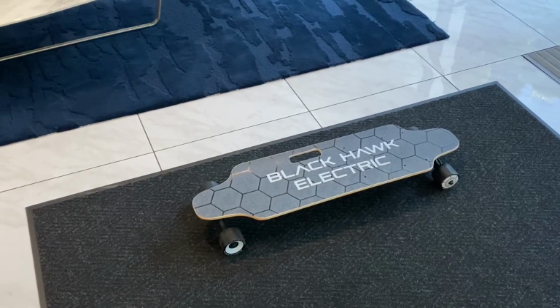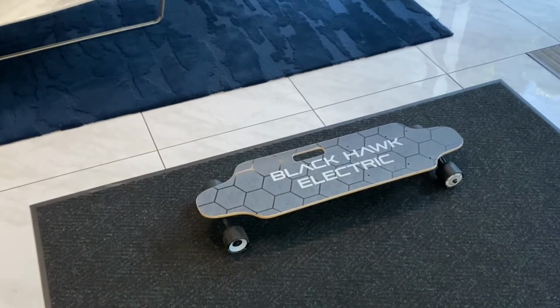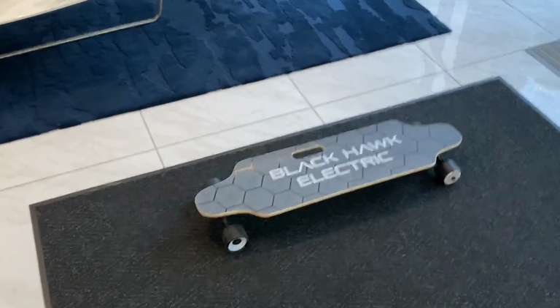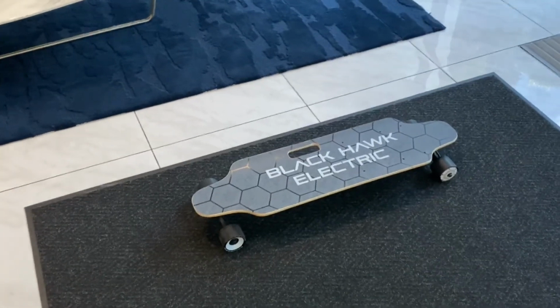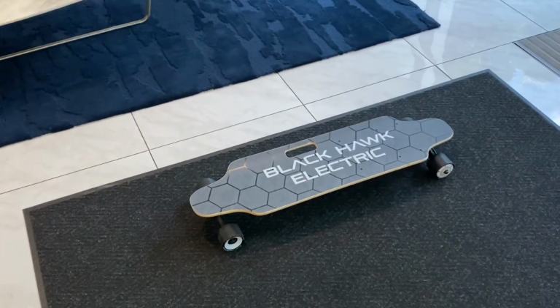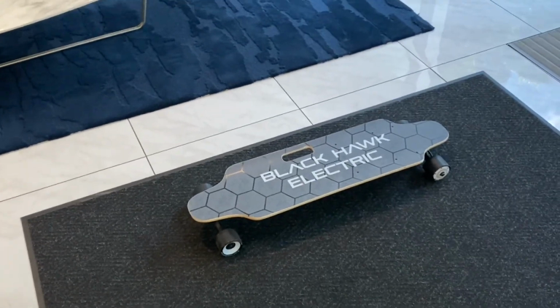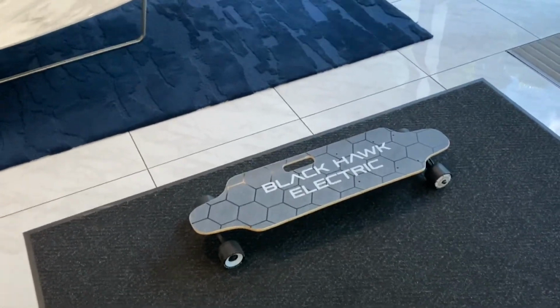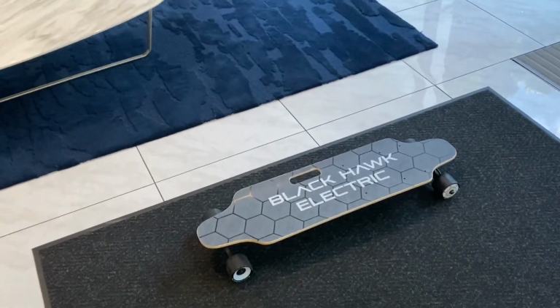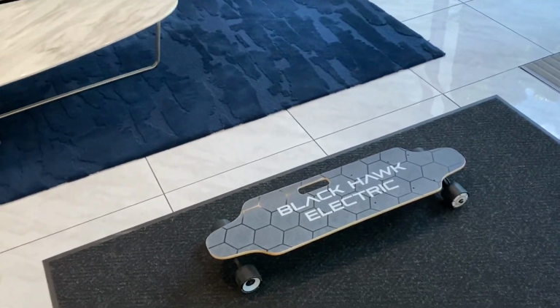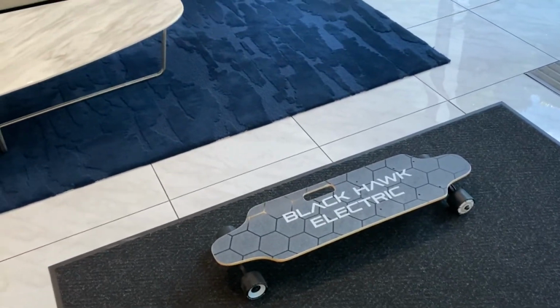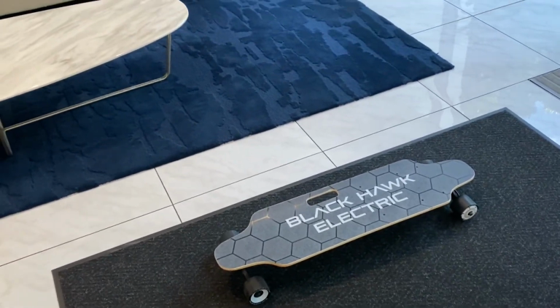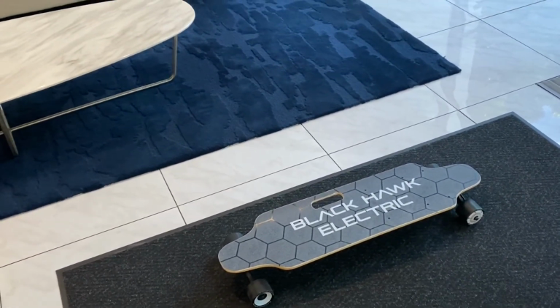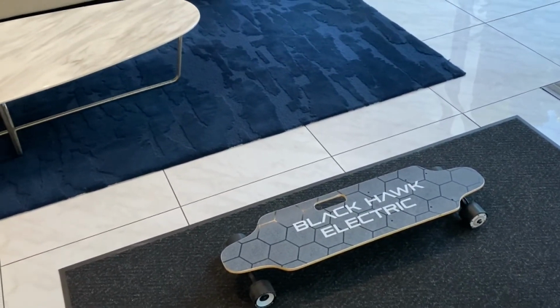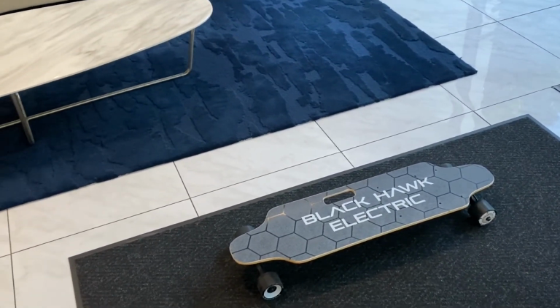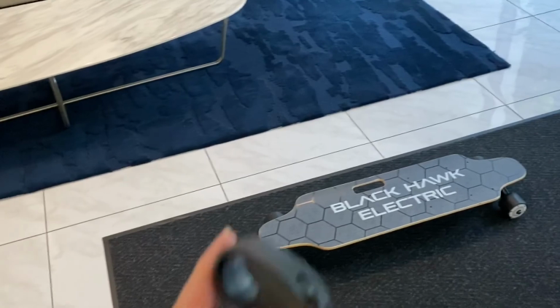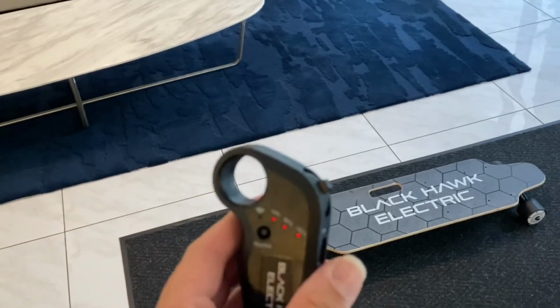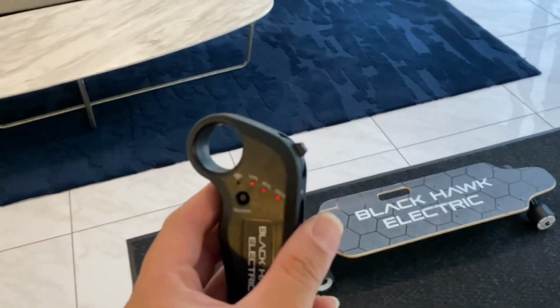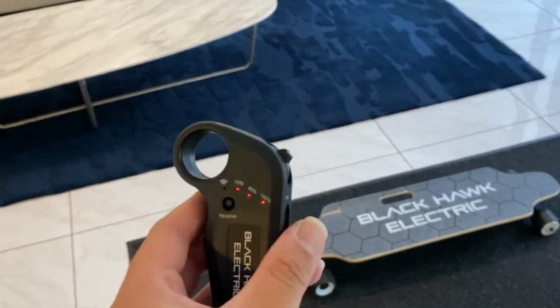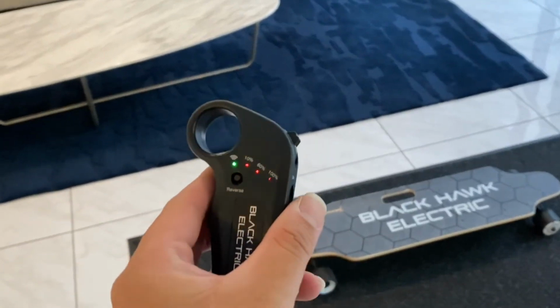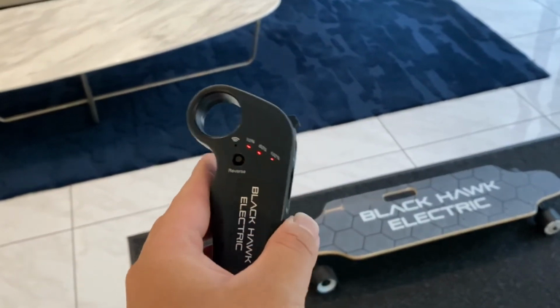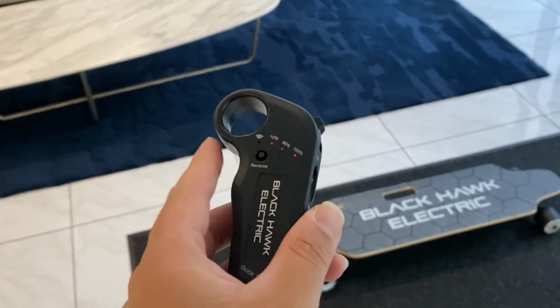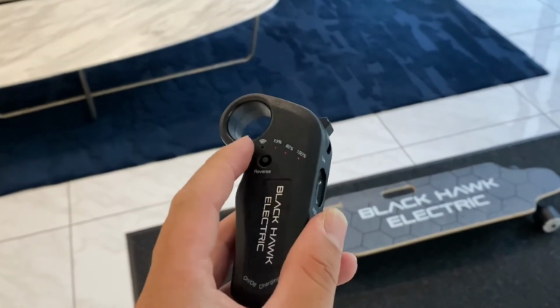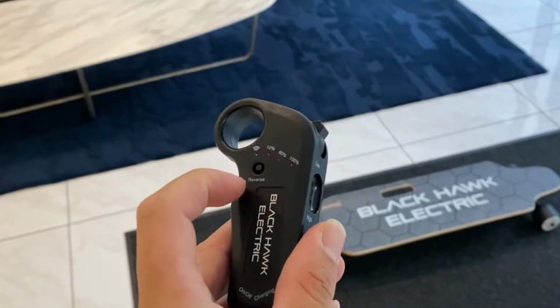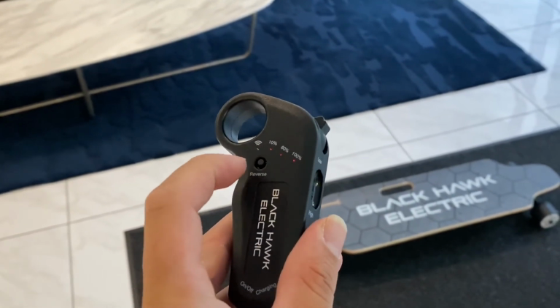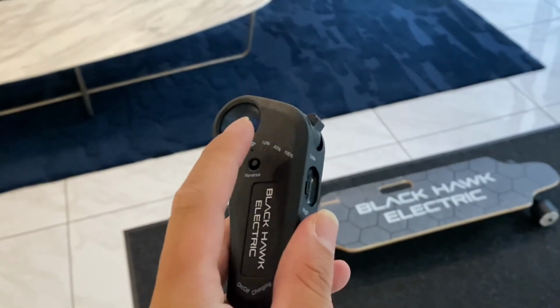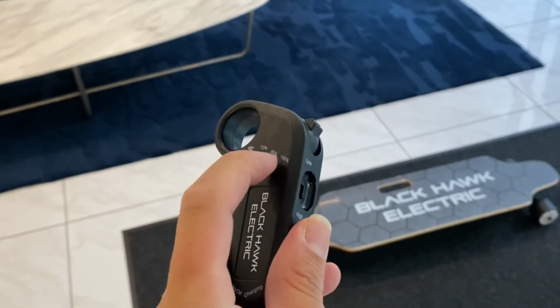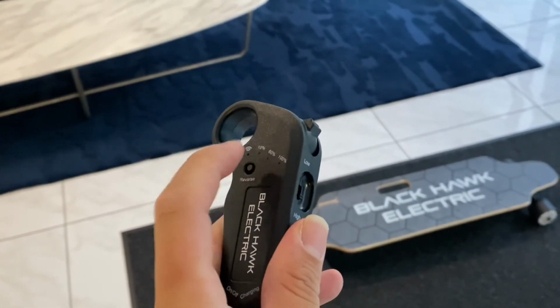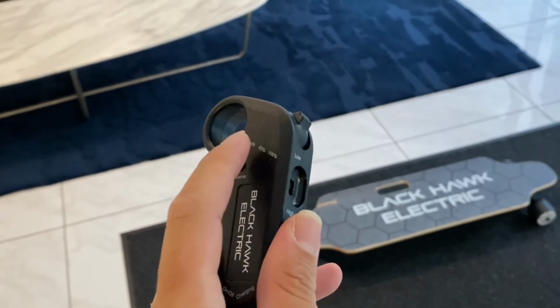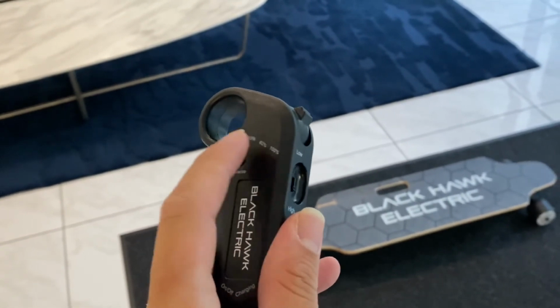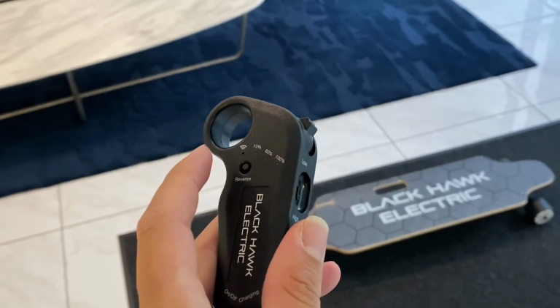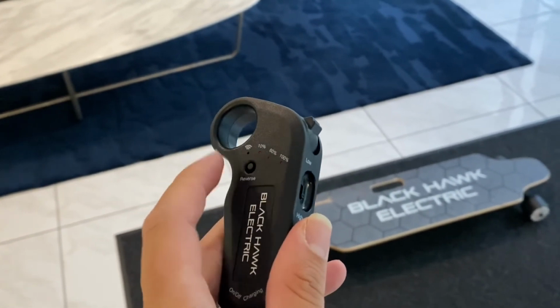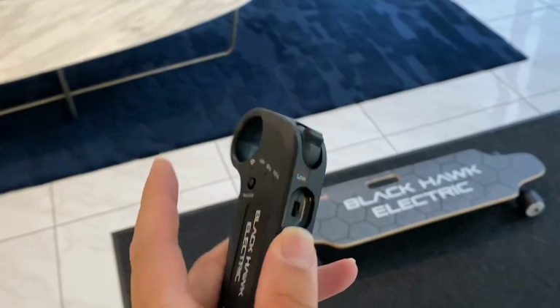Hello everyone, I'm going to show you my electric skateboard. So this is my controller — reverse, battery, and wi-fi.